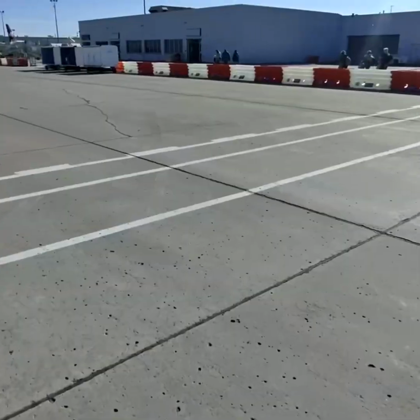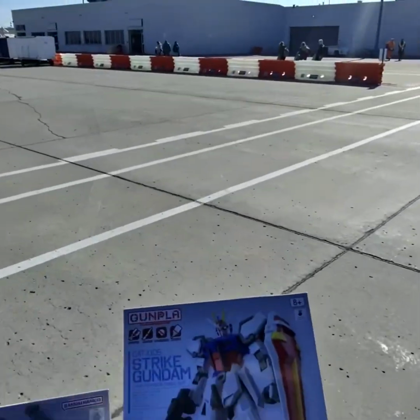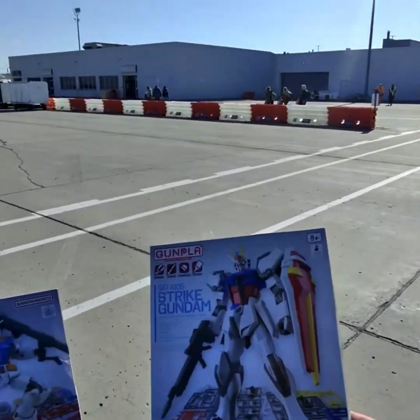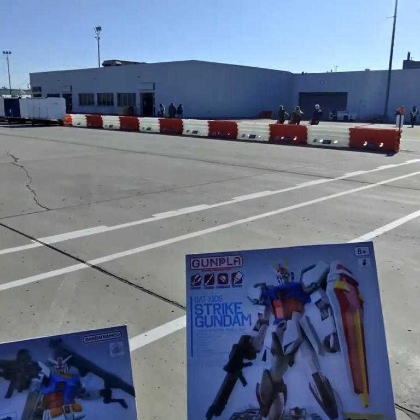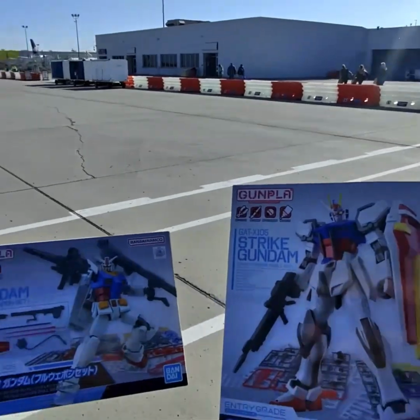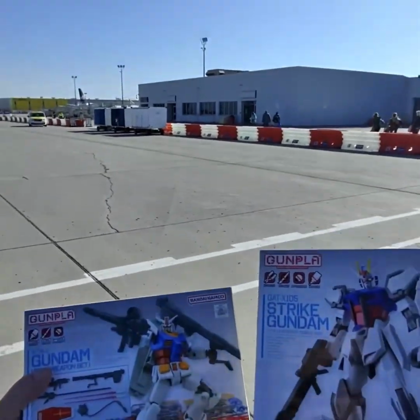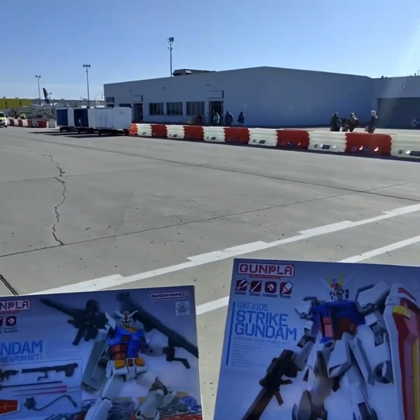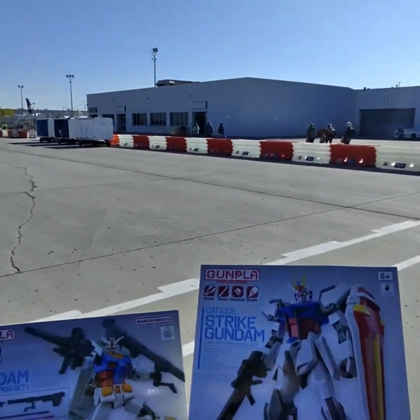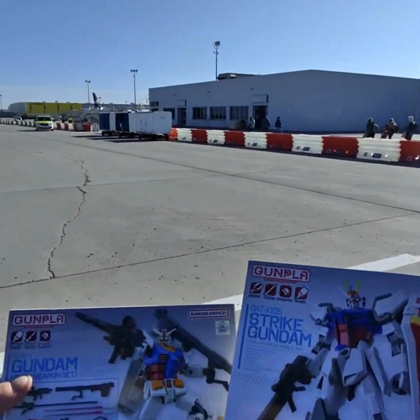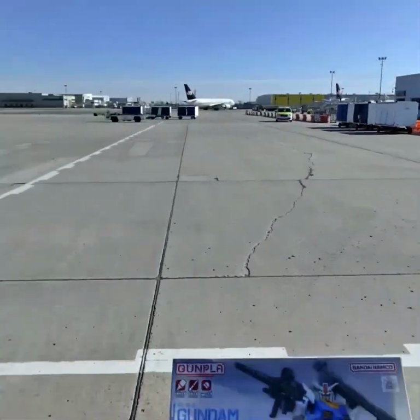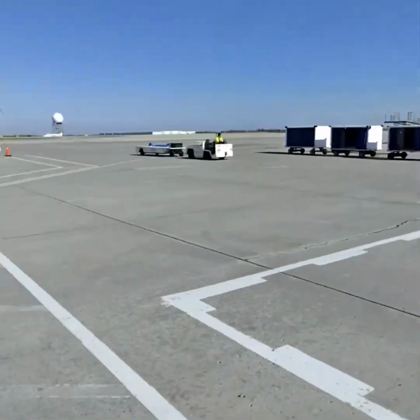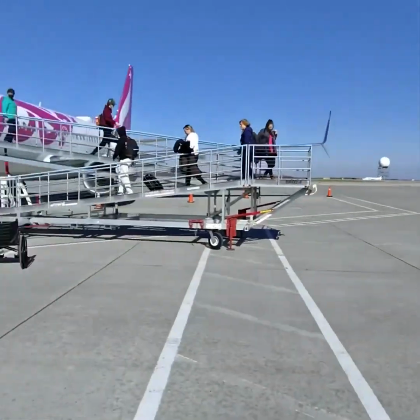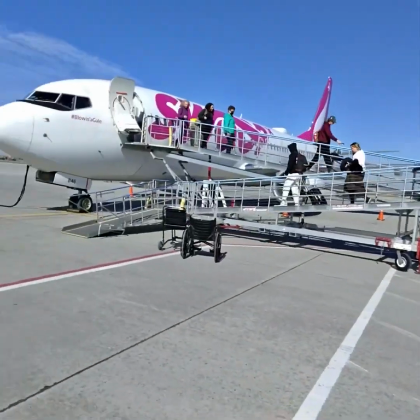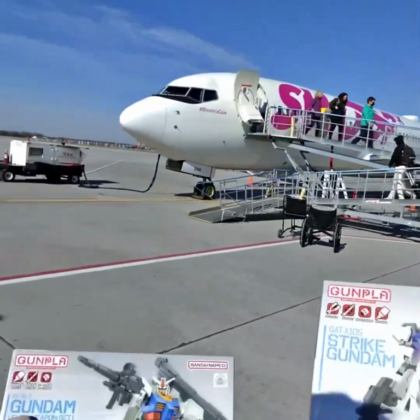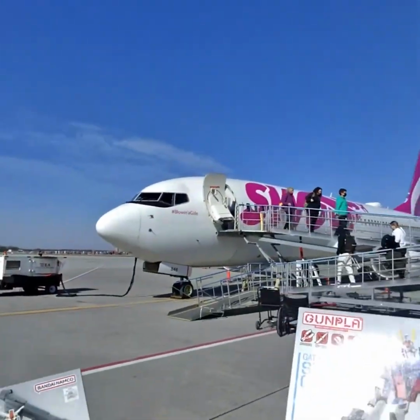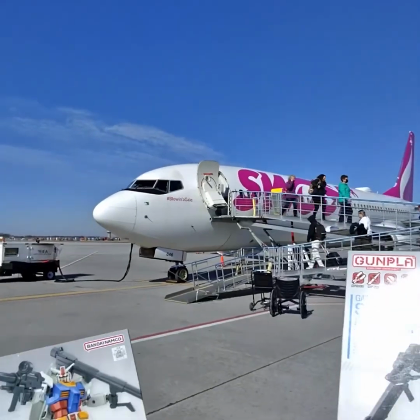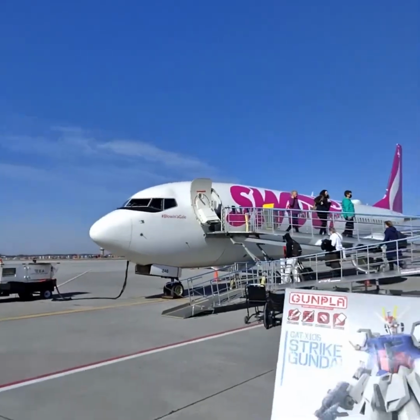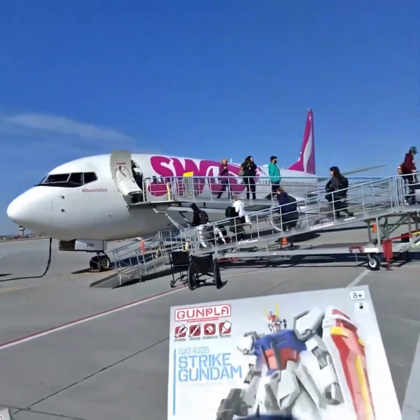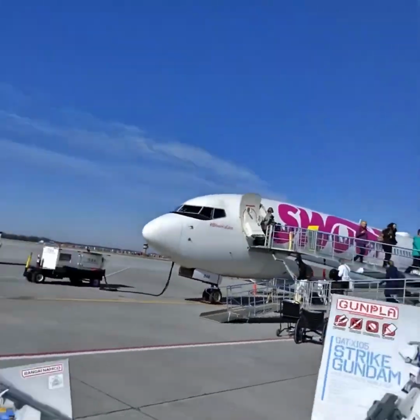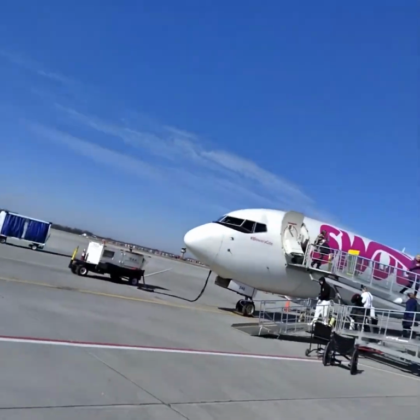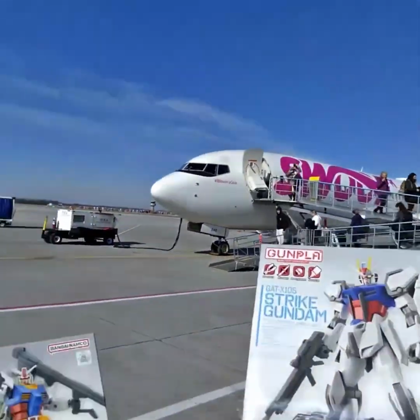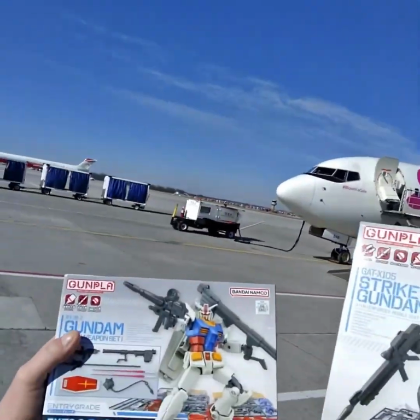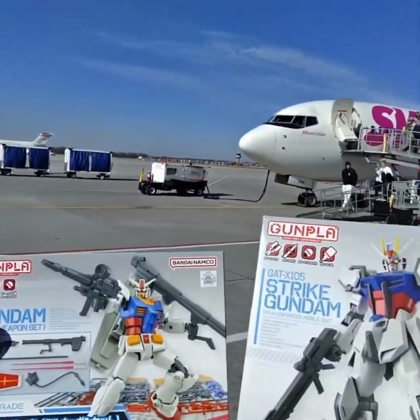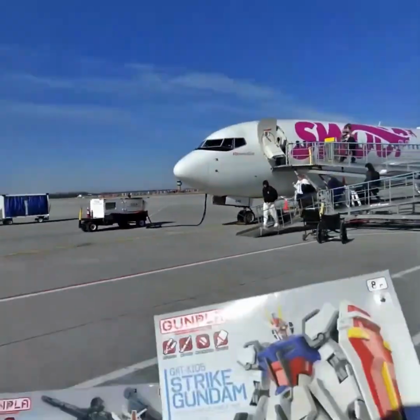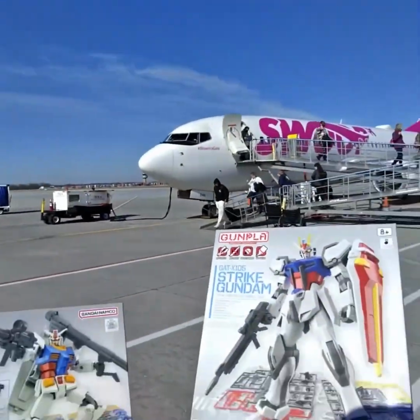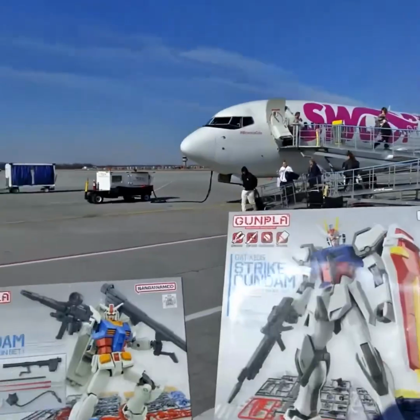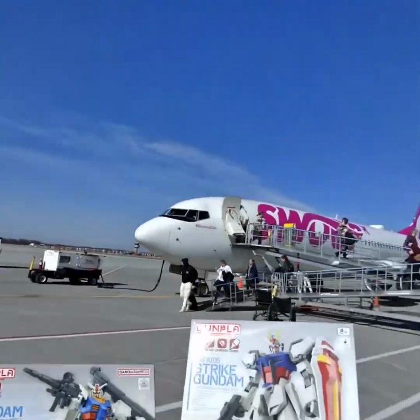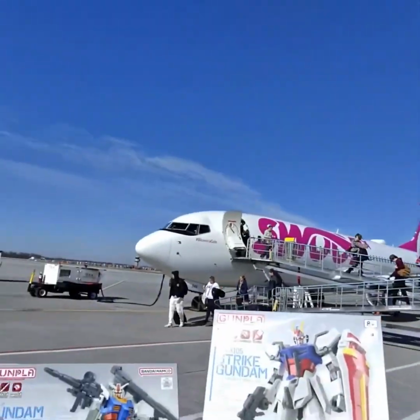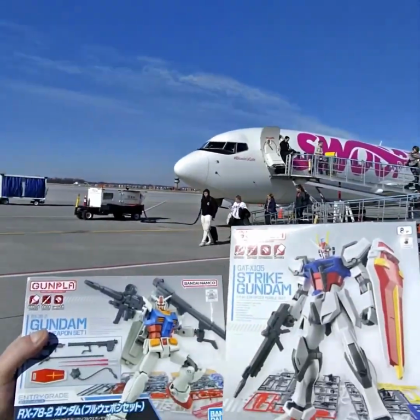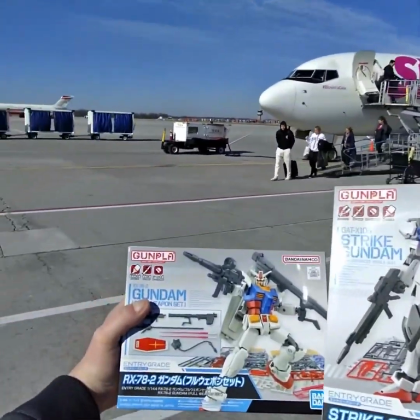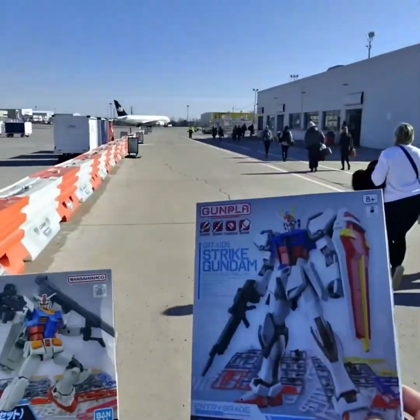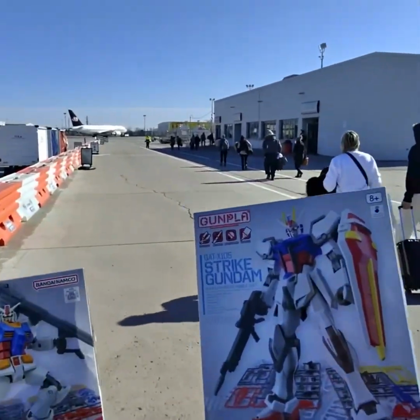We're just getting off the aircraft, and honestly these things — if you're traveling on a plane or doing some kind of traveling, or just bored and you want a great kit — I would definitely recommend them. Don't forget to keep on building.